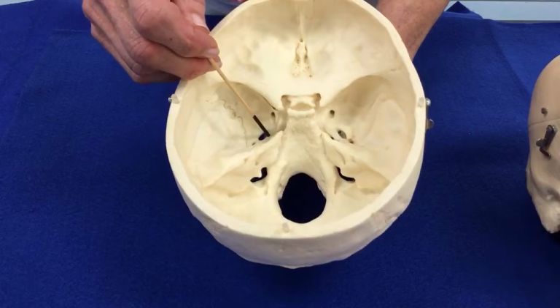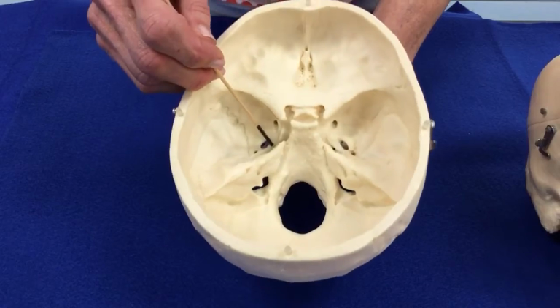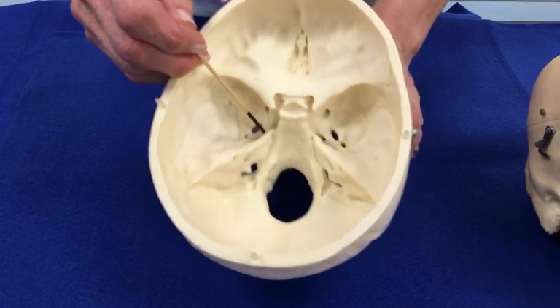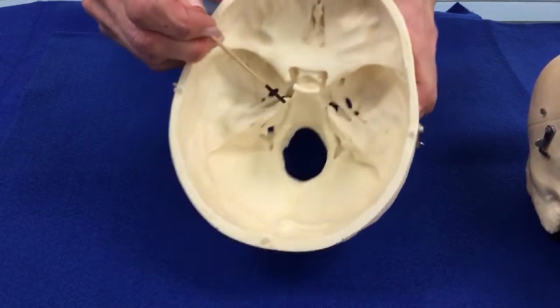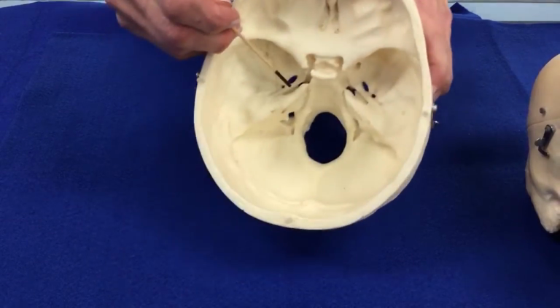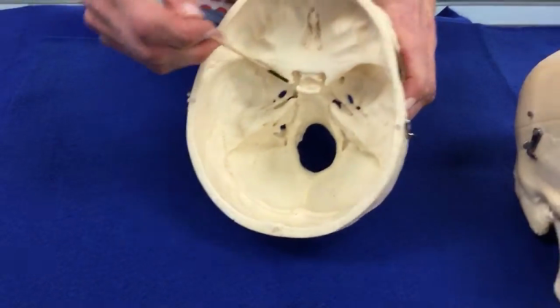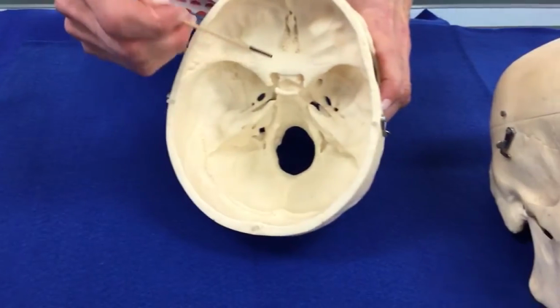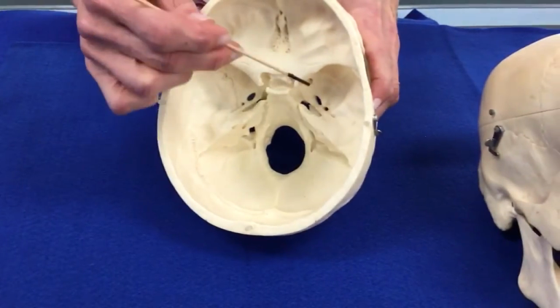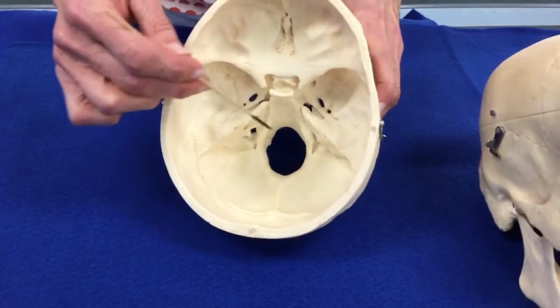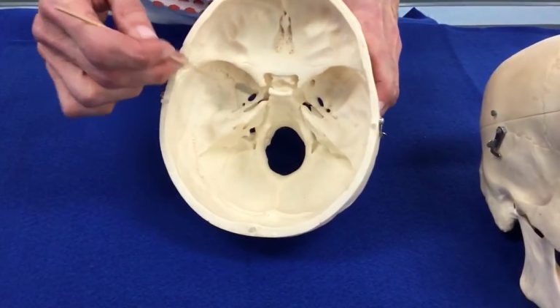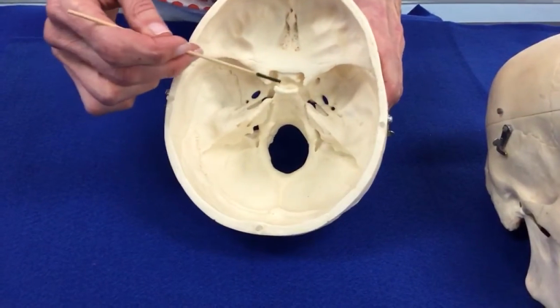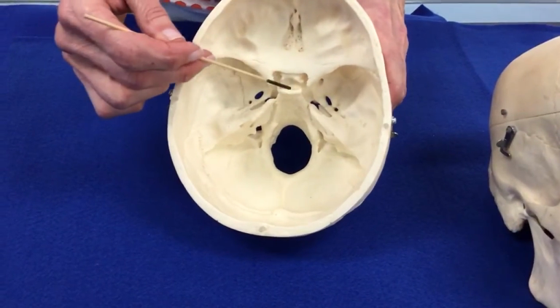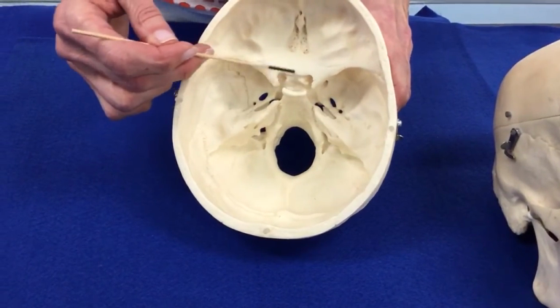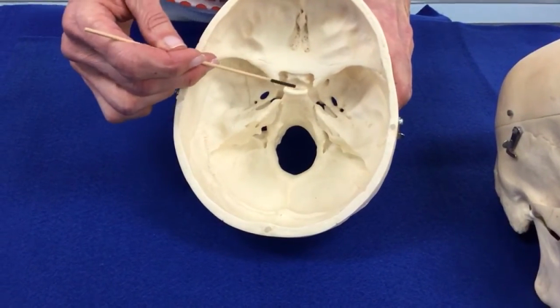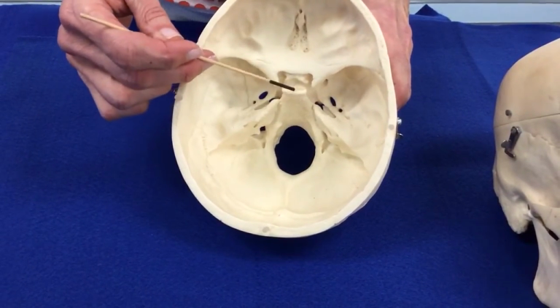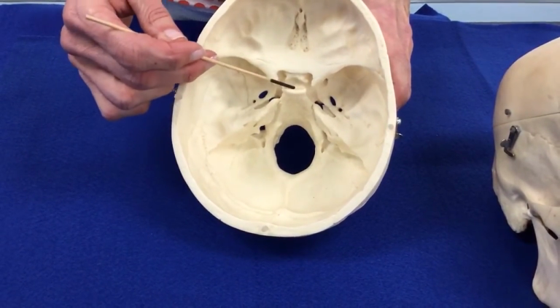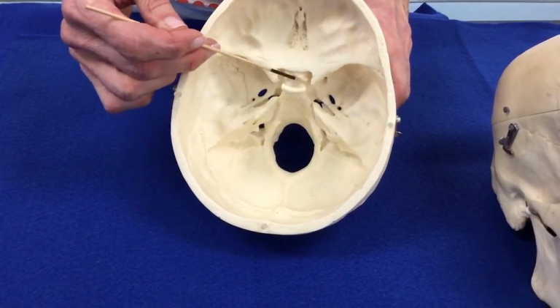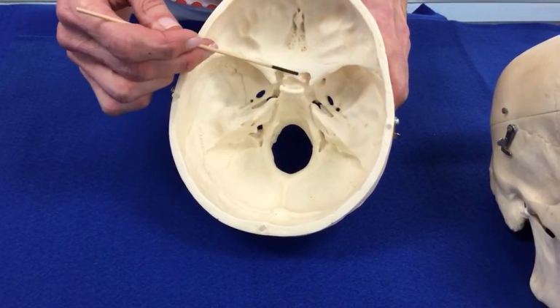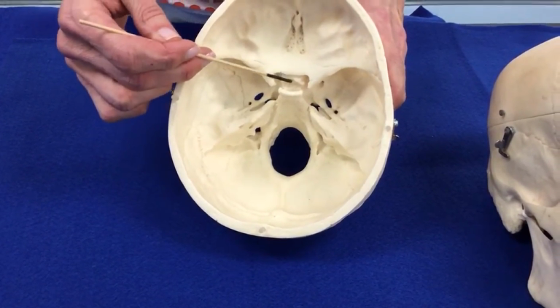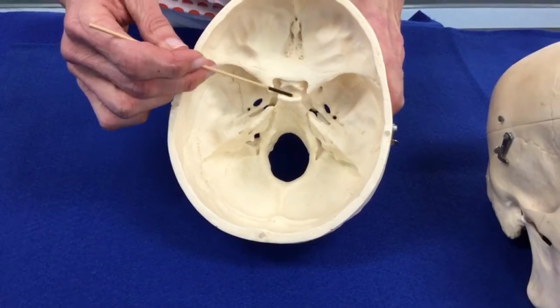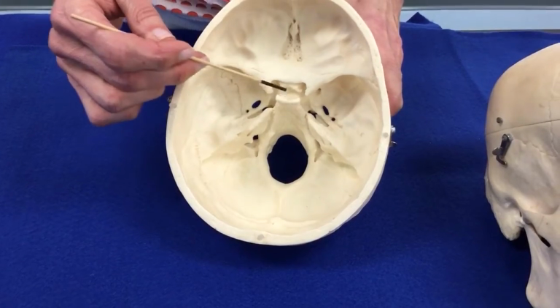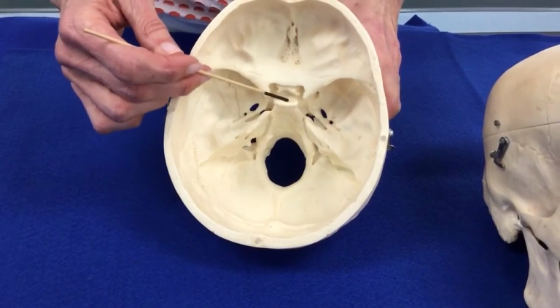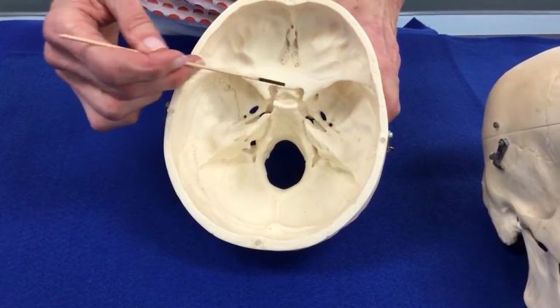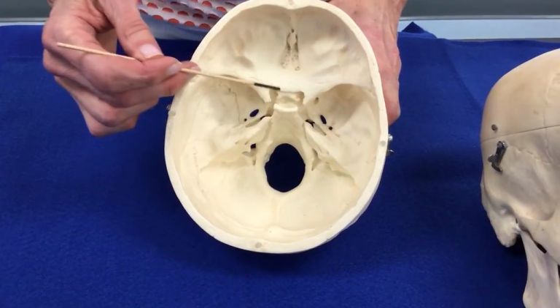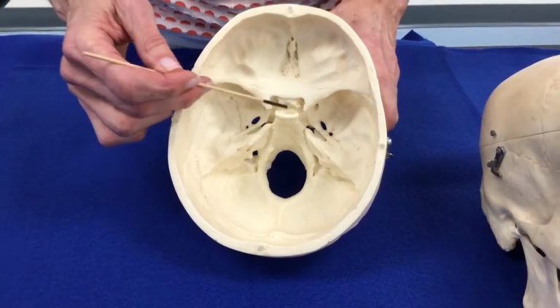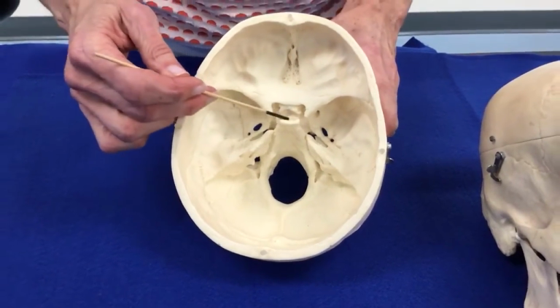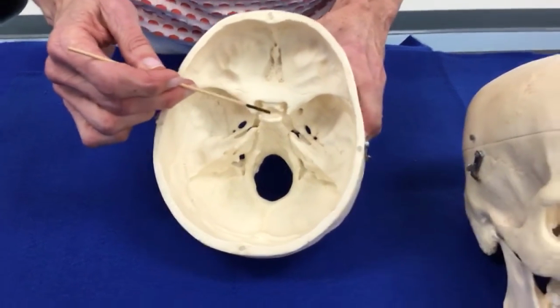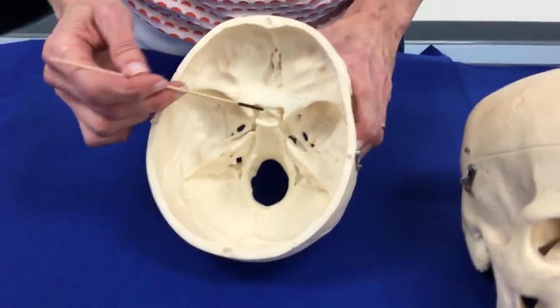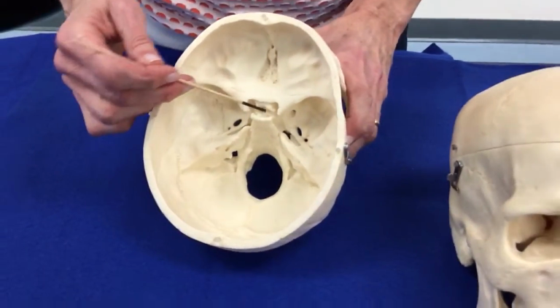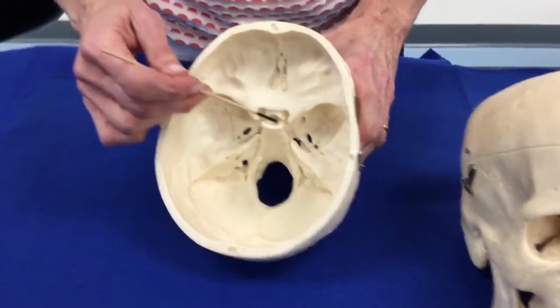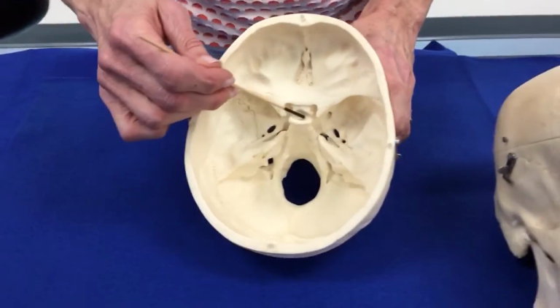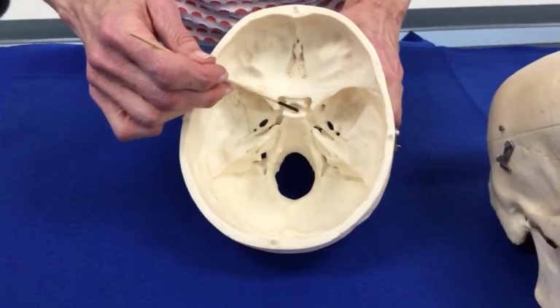The most important structure in the sphenoid bone is this little guy, which is called the sella turcica, which means the Turkish chair.